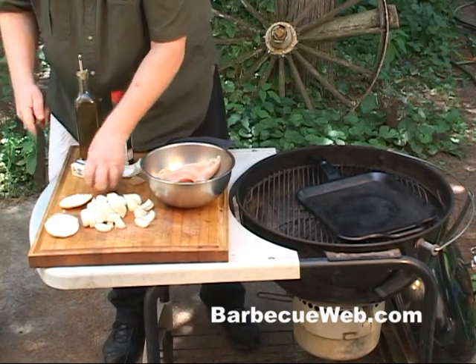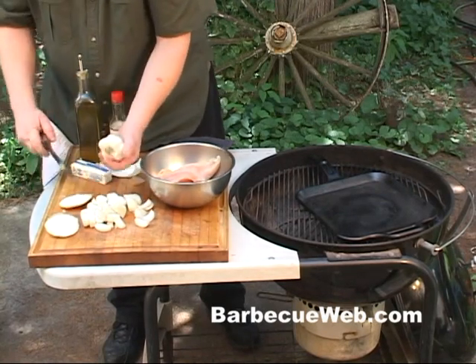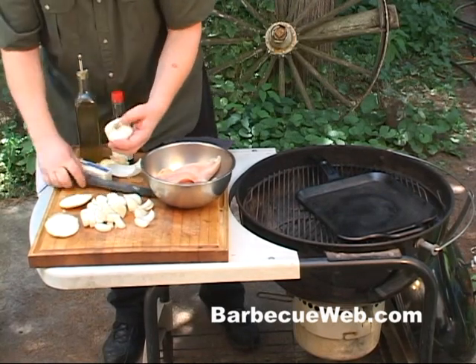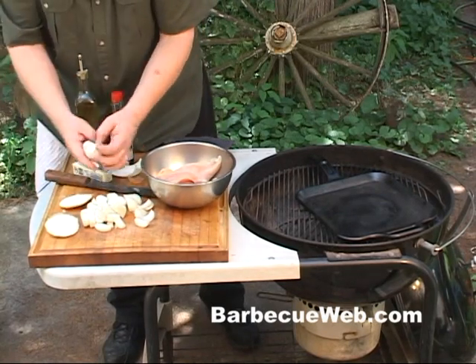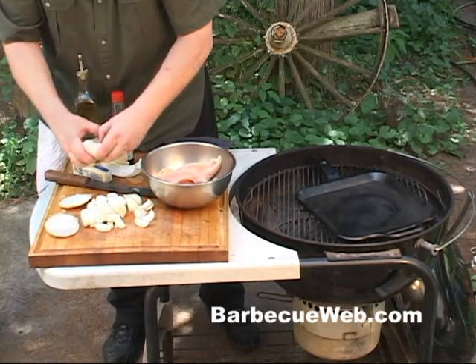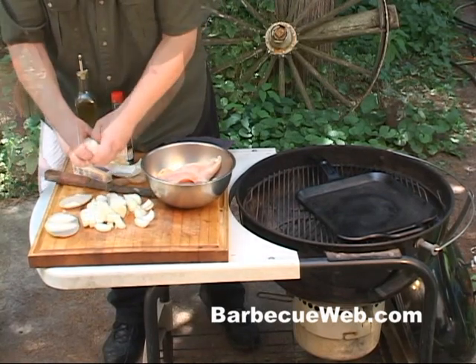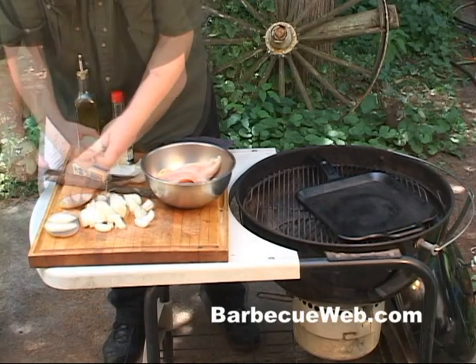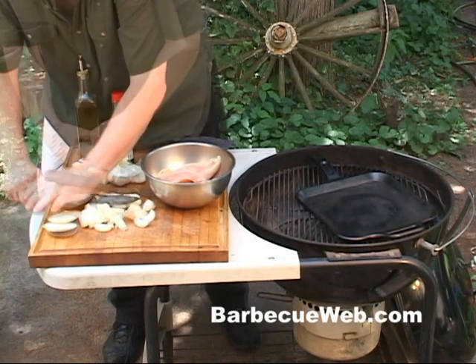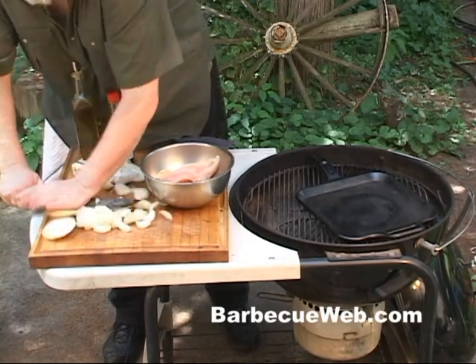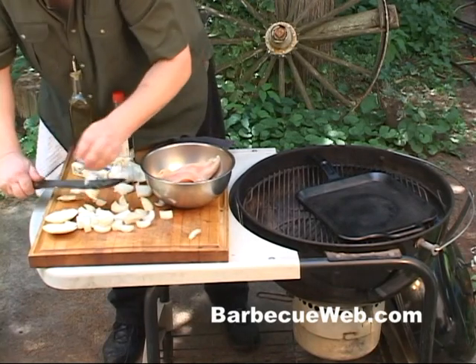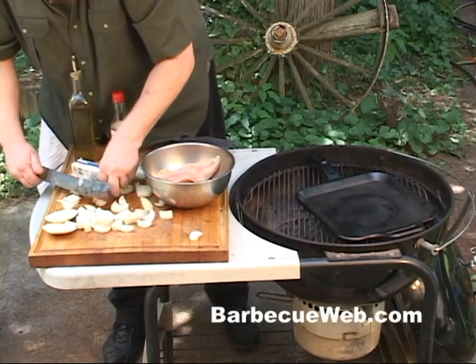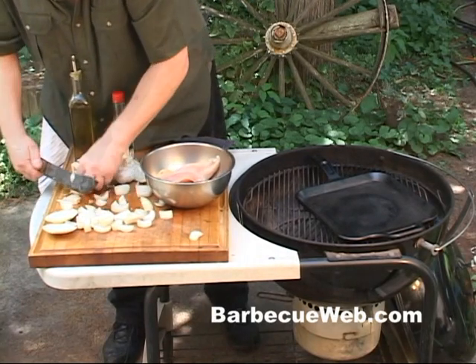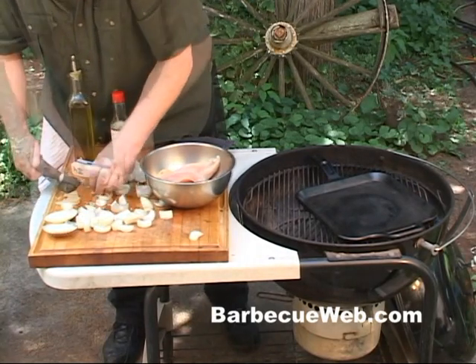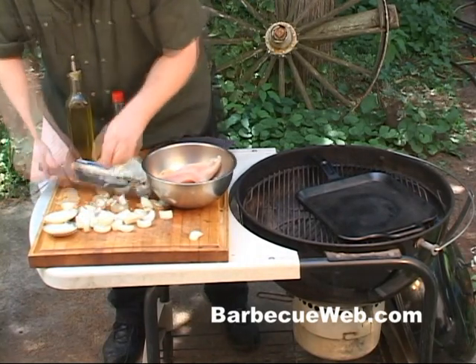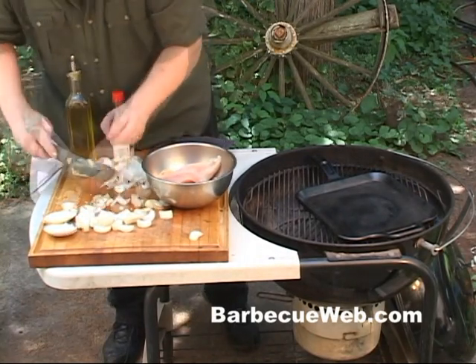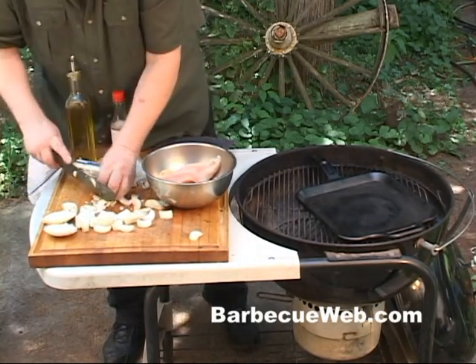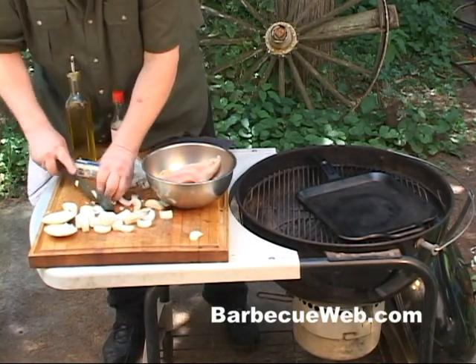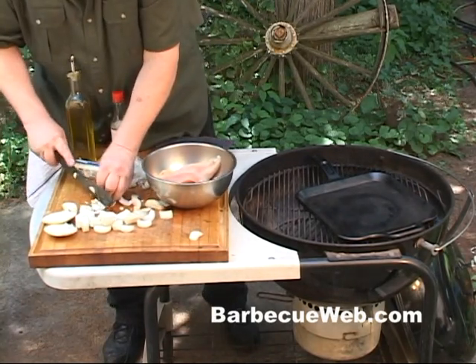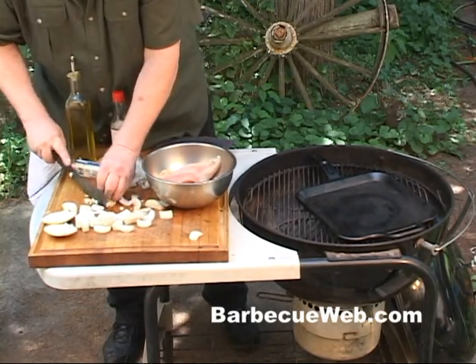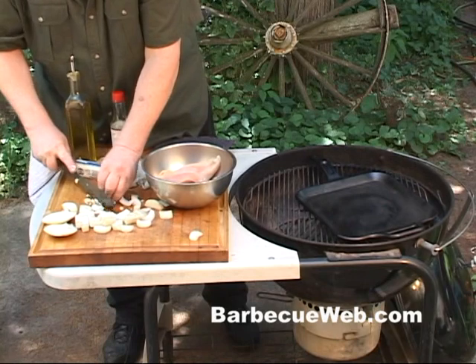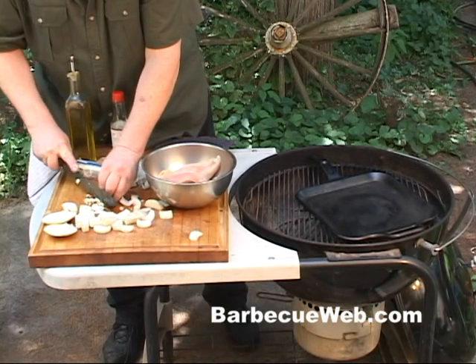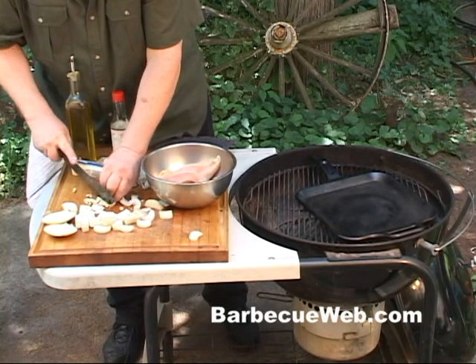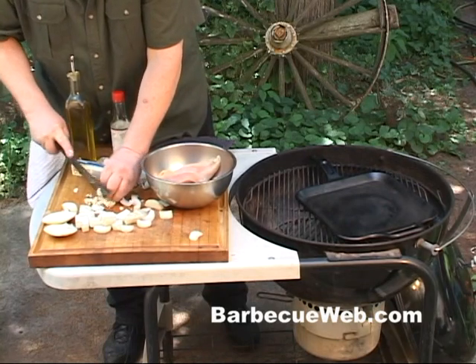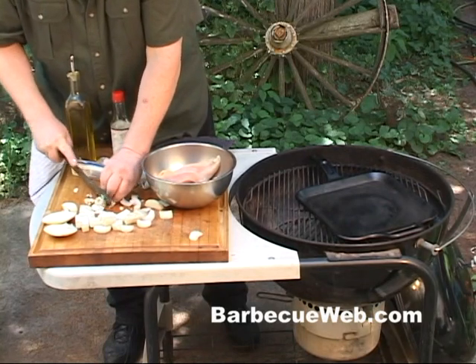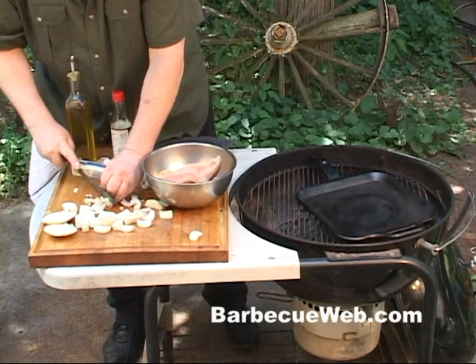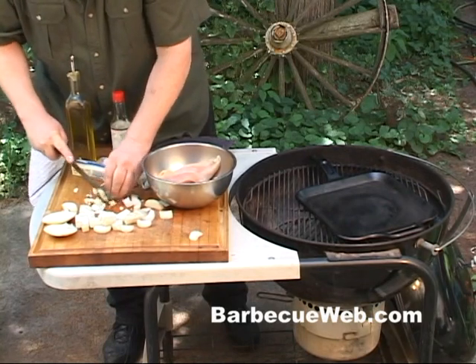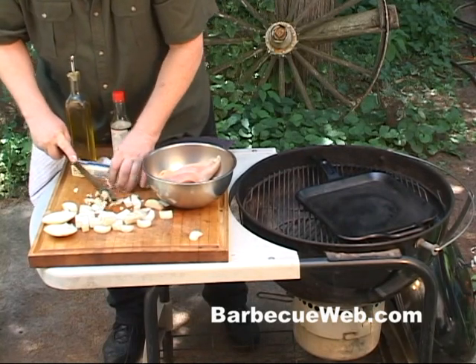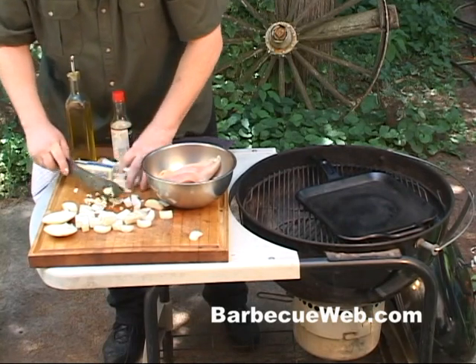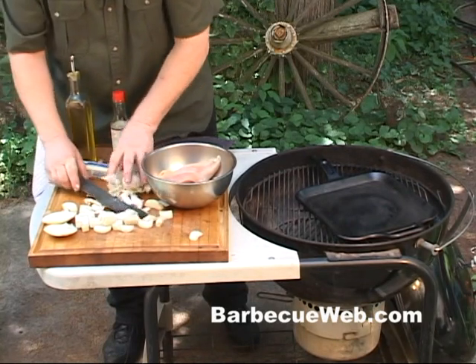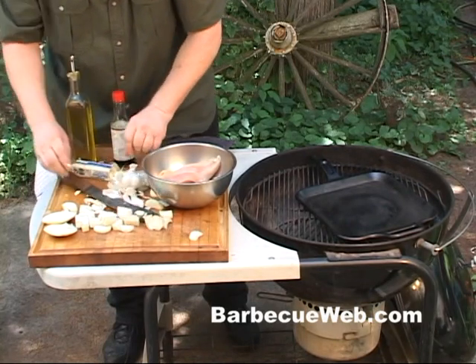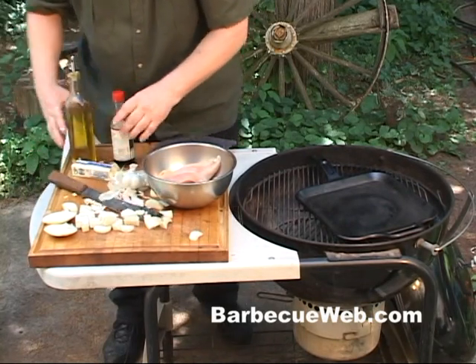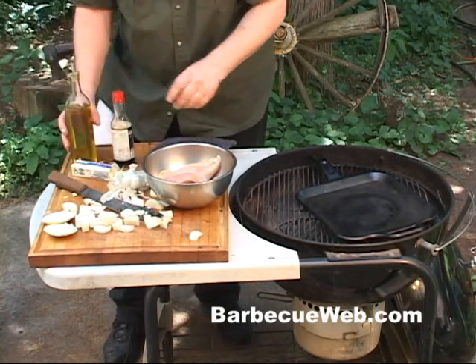Then what we like to do is put a clove or two of garlic on there. There's nothing like garlic chicken breast on the grill. You just want to mince it up.